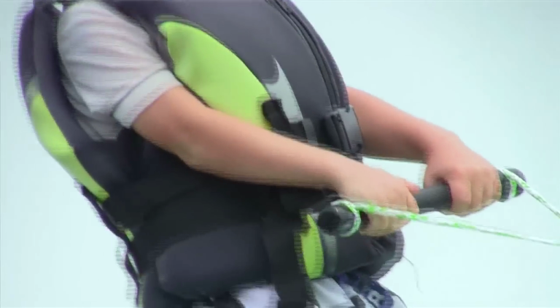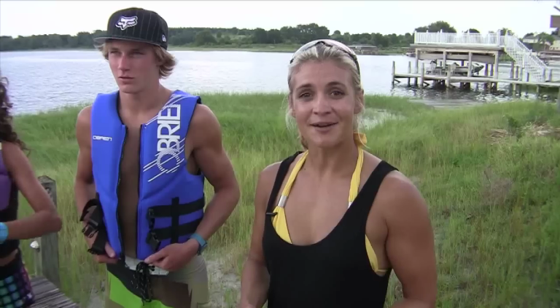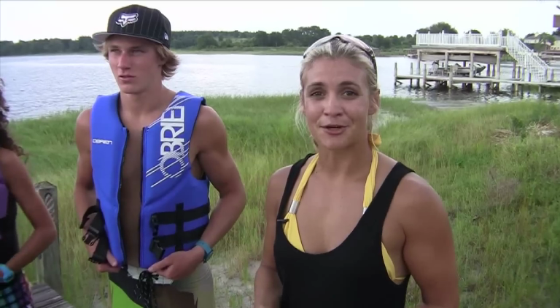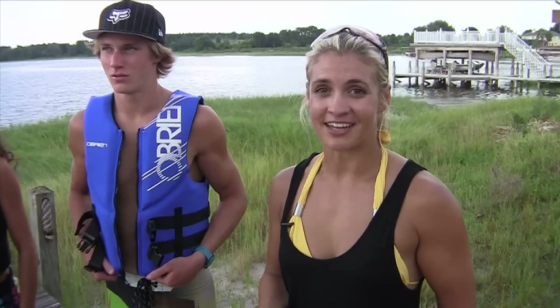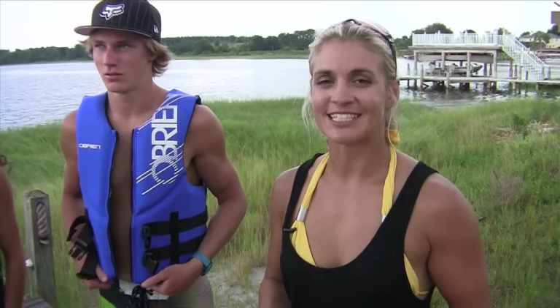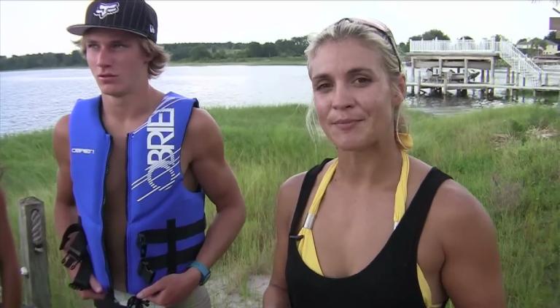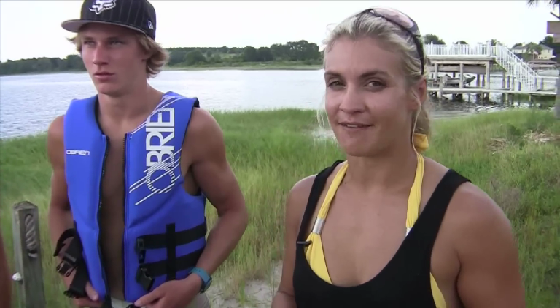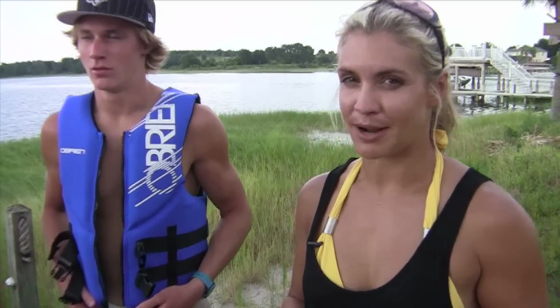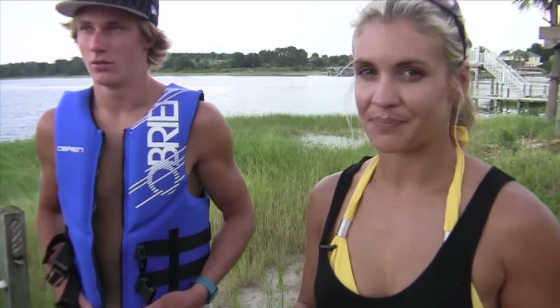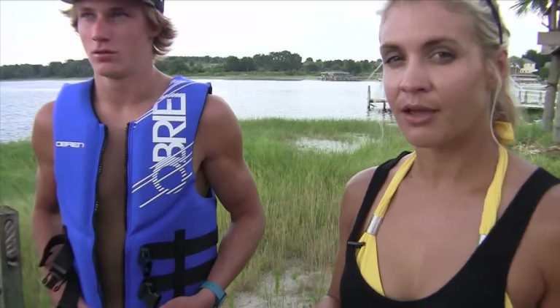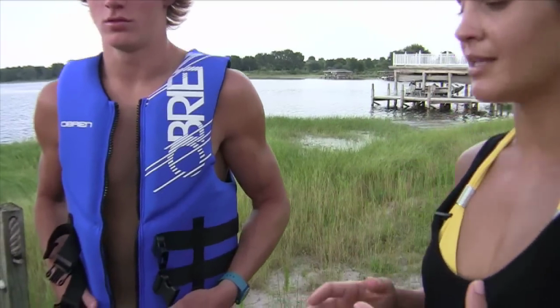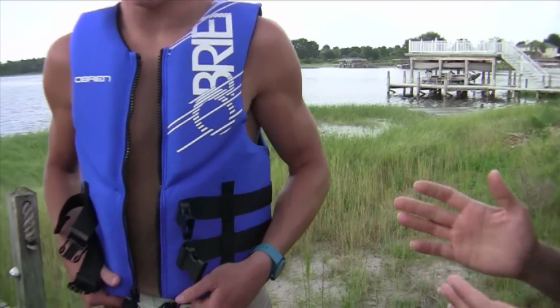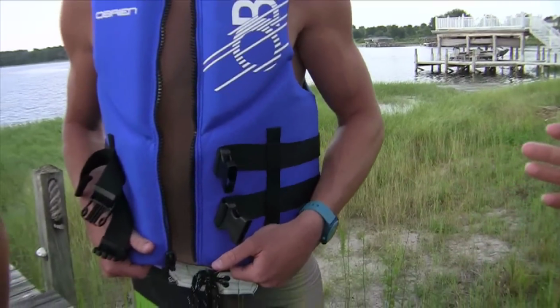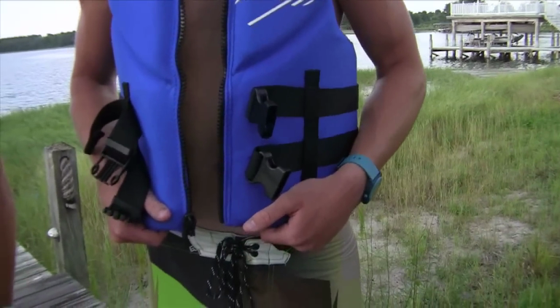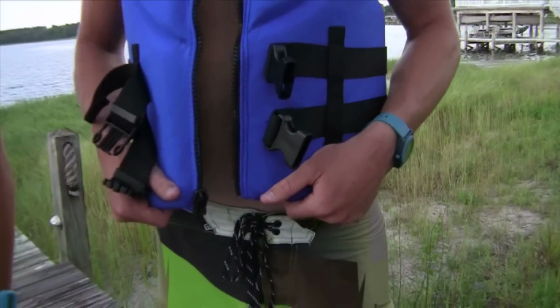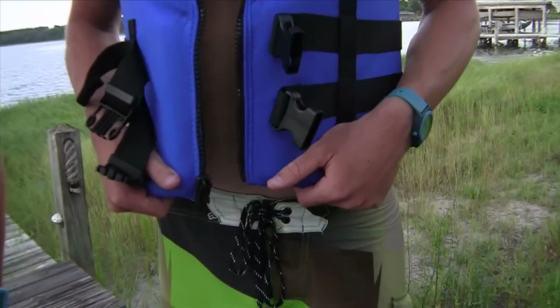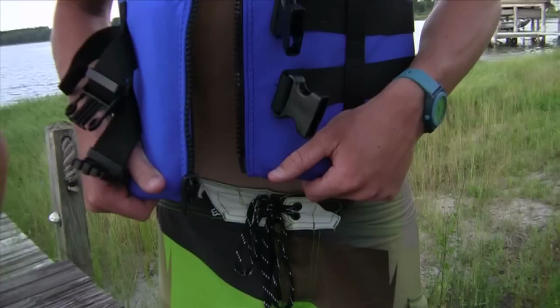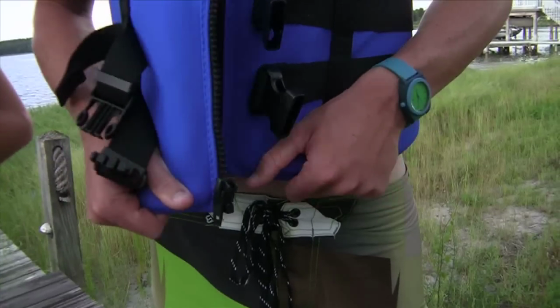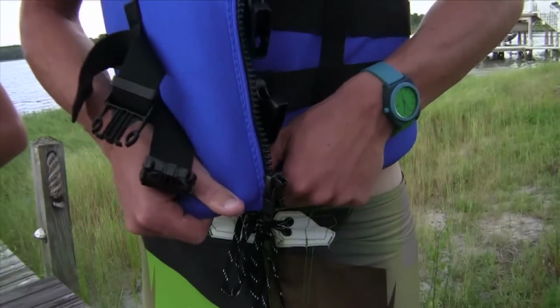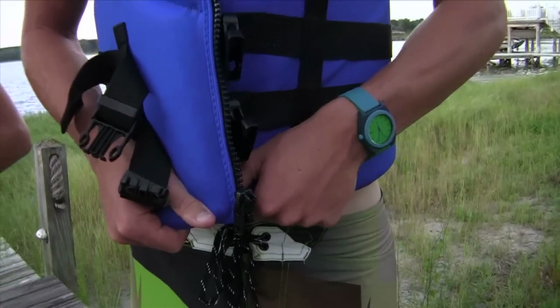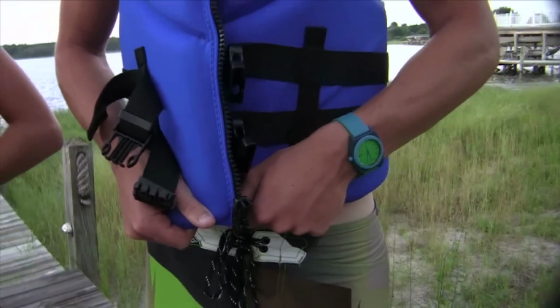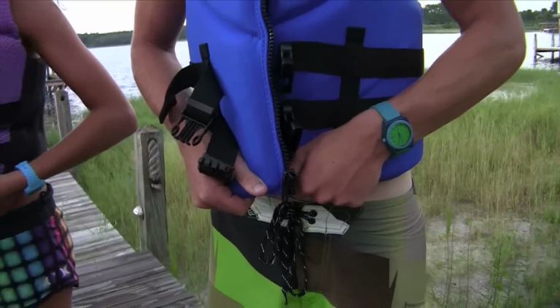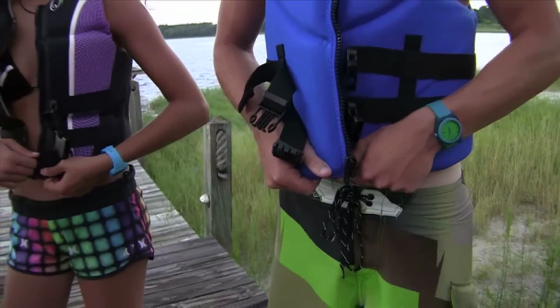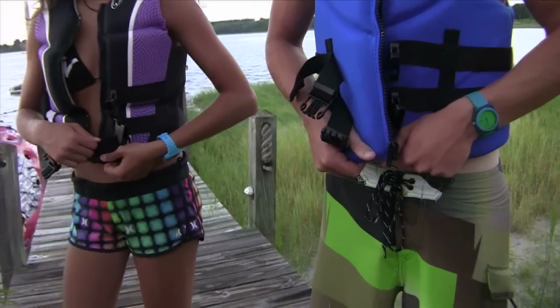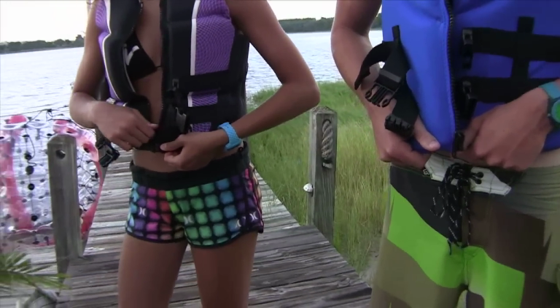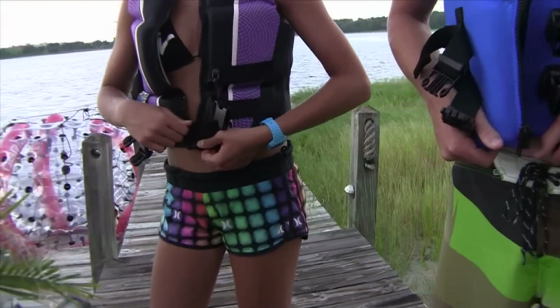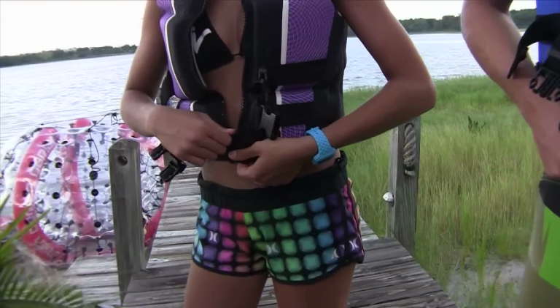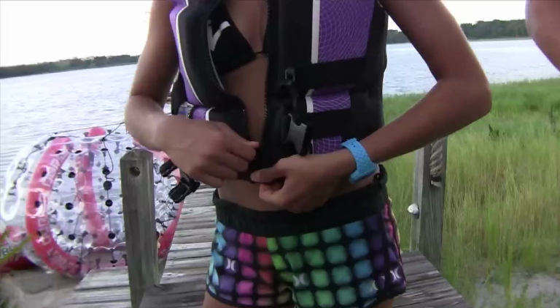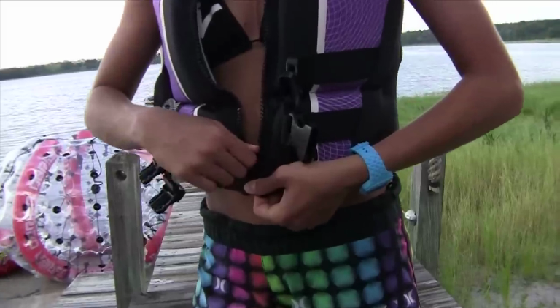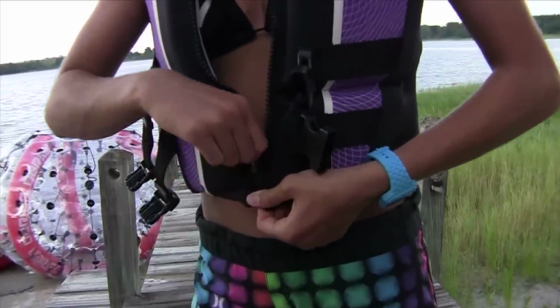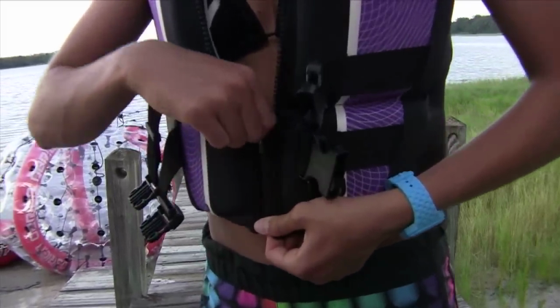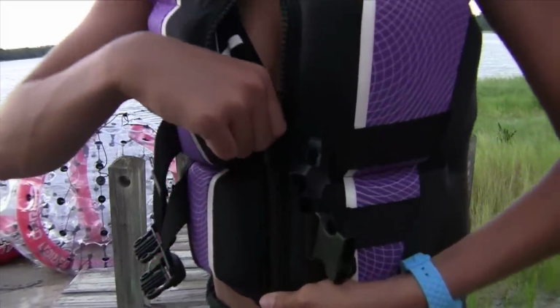When you're ready to purchase your O'Brien vest, it's very important that it fits properly. A good way to tell is by the zipper. If you pull the sides of the vest together and the zipper overlaps easily, it's too big. What you want is that the zipper meets just barely but you can still zip it up easily.